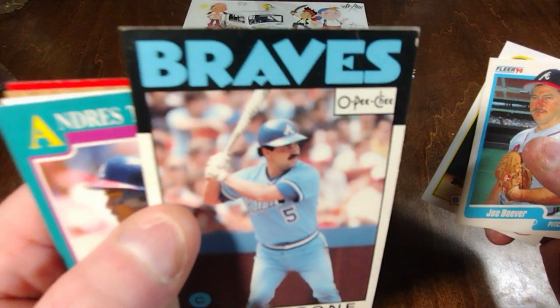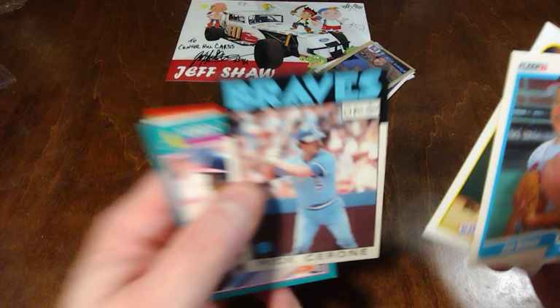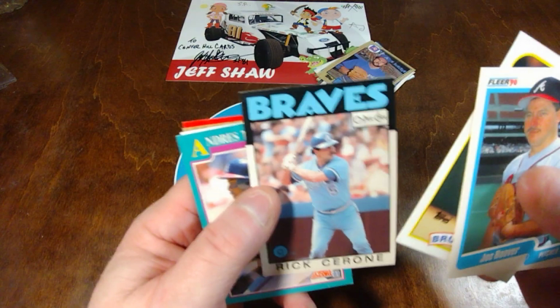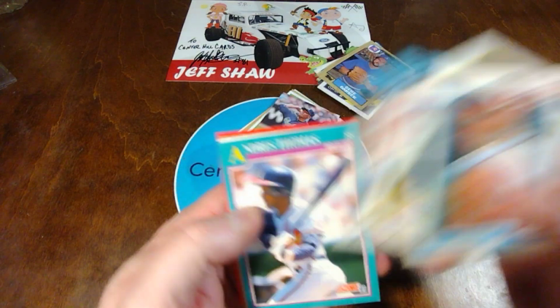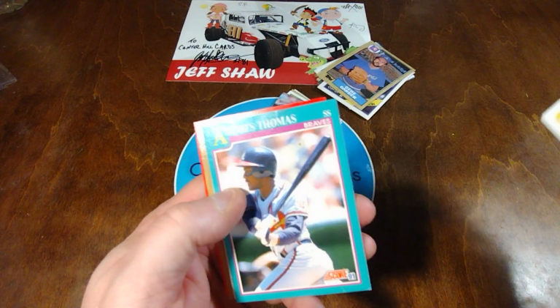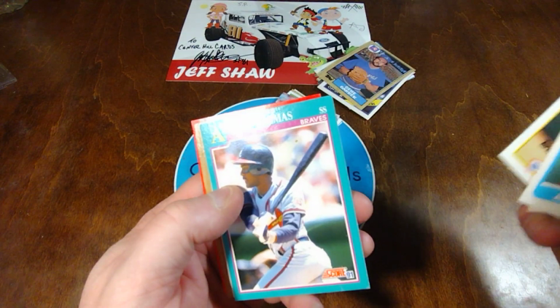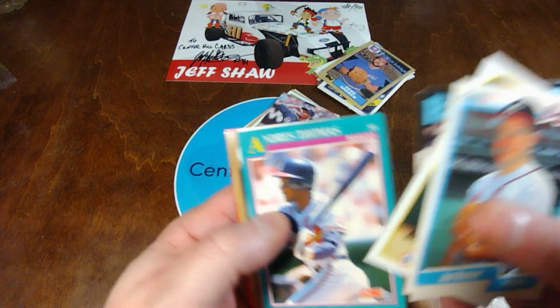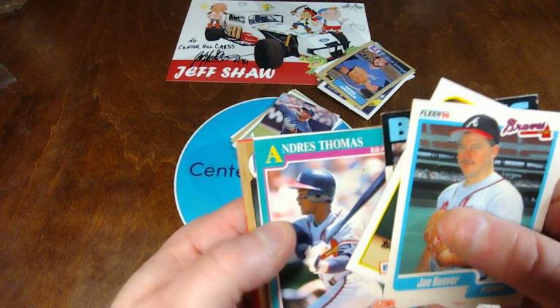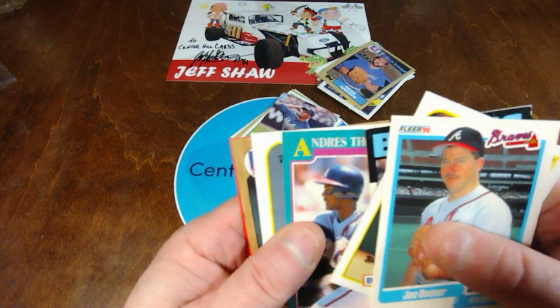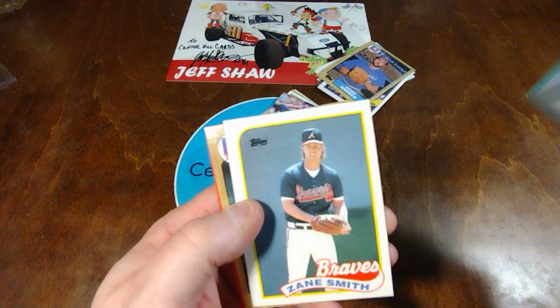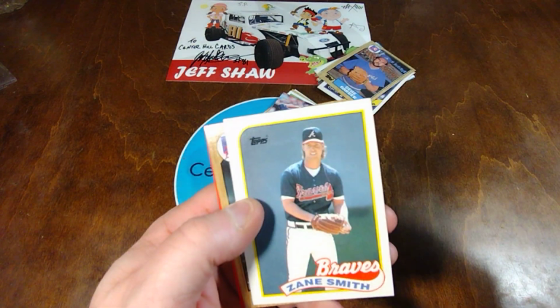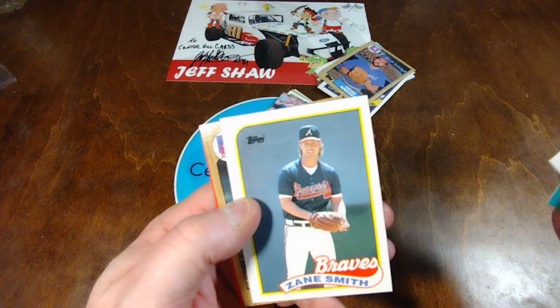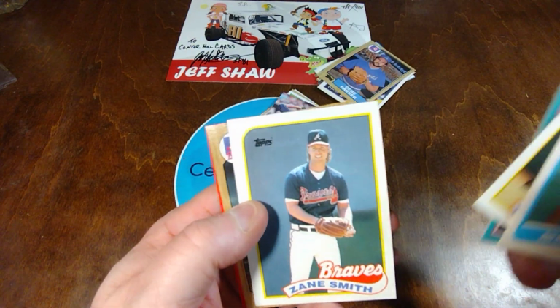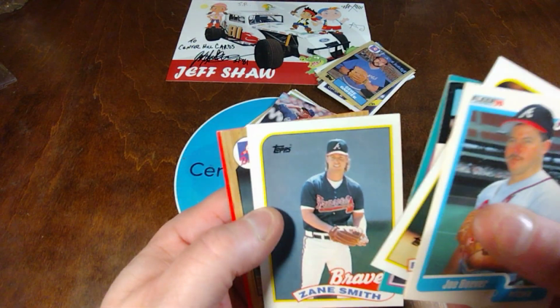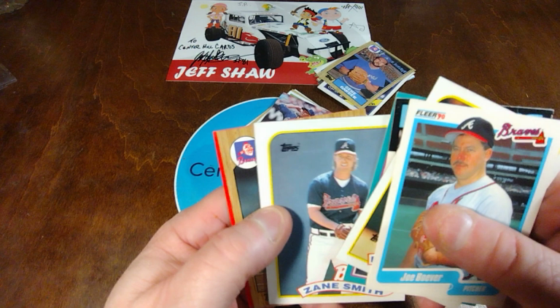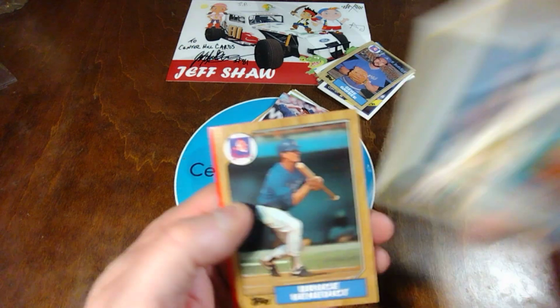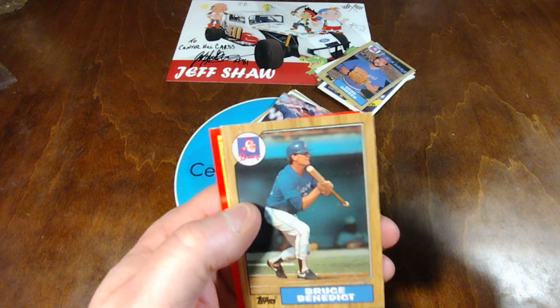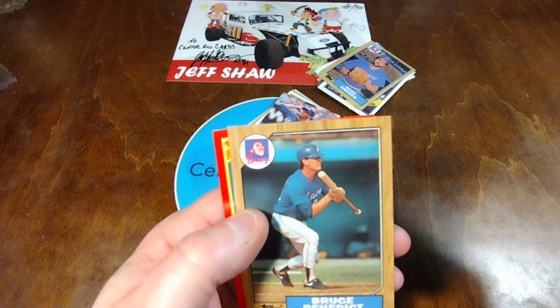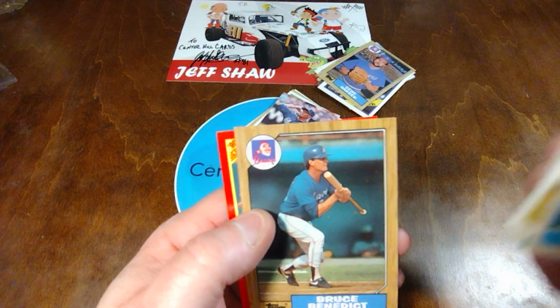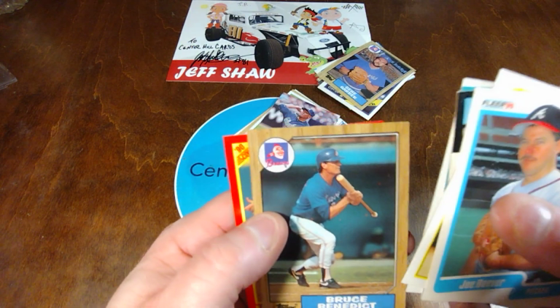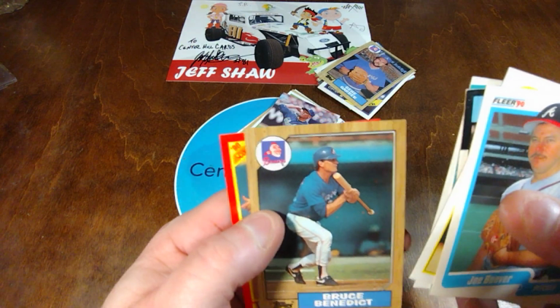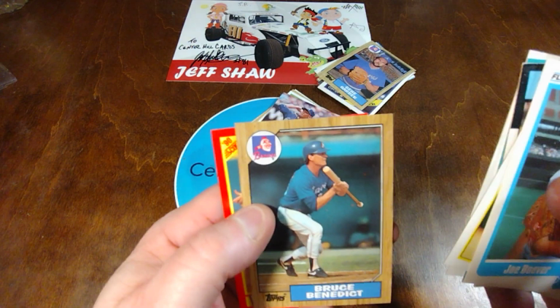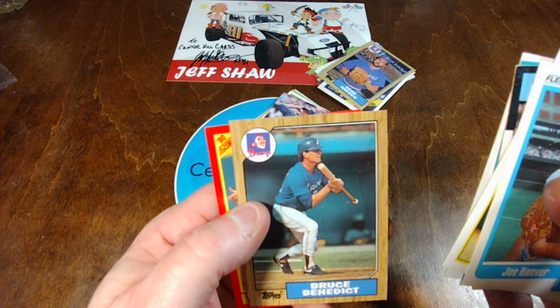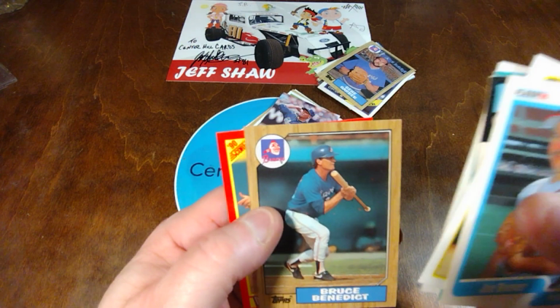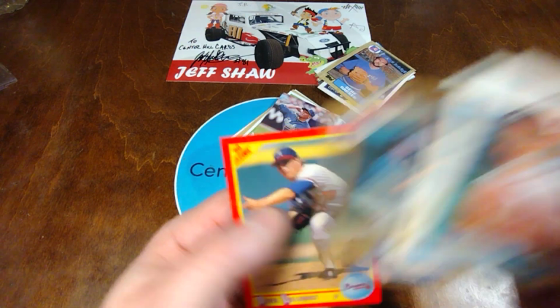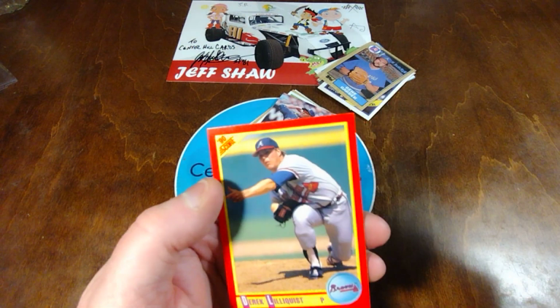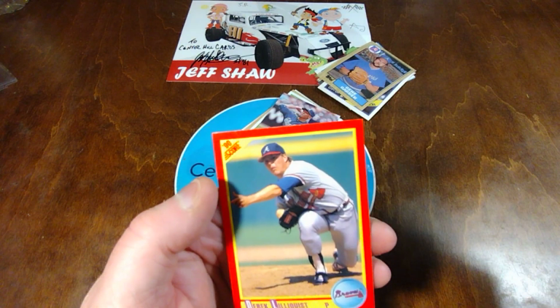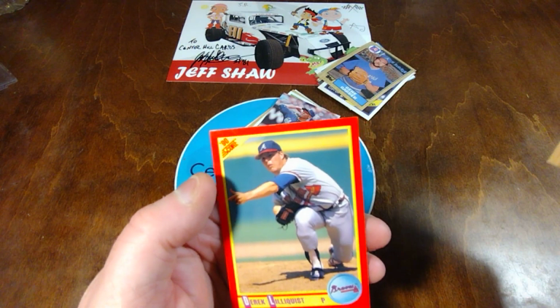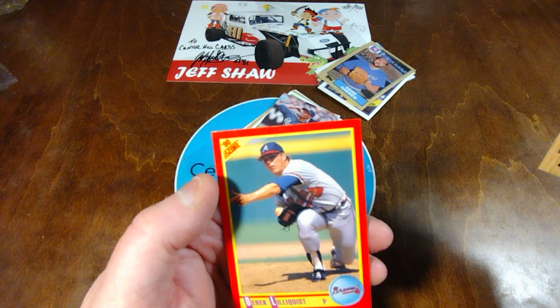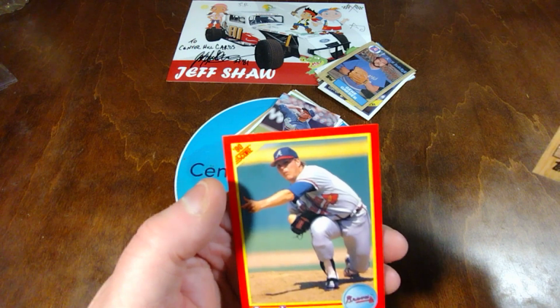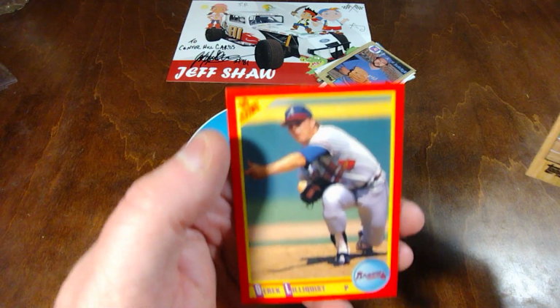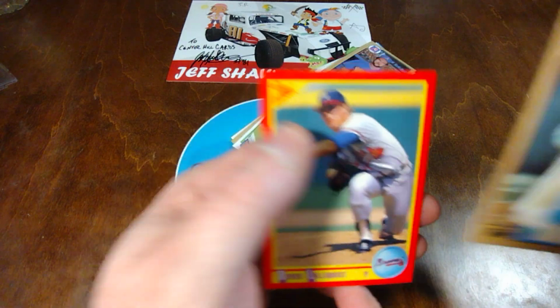This is an '86, there's a '91 Score, Honduras Thomas, a Zane Smith '89 Topps, '87 Bruce Benedict. And a nice Score of Derrick Linderquist.